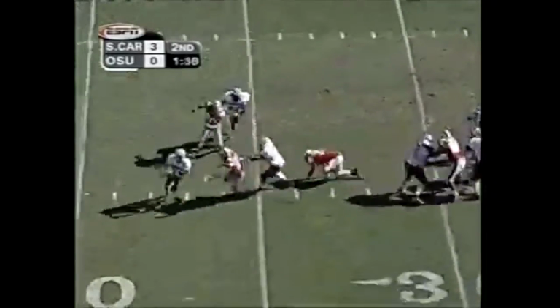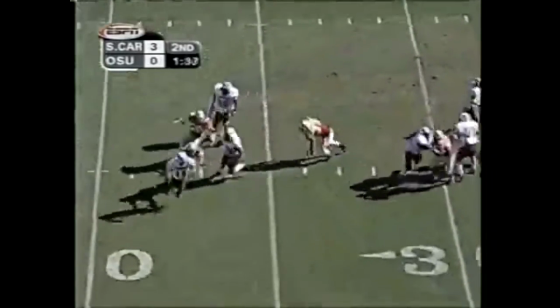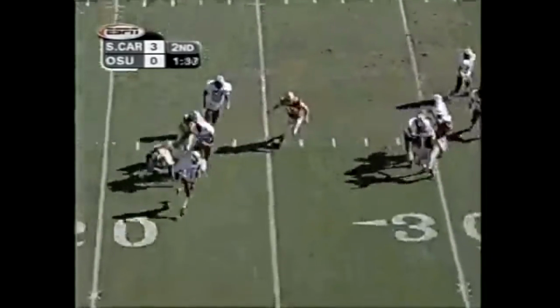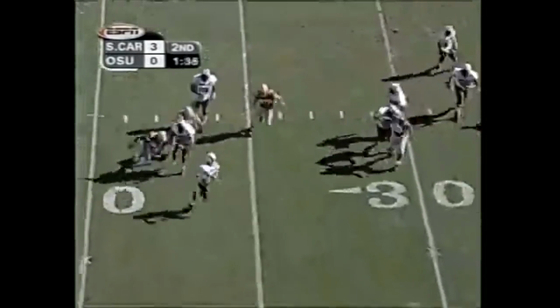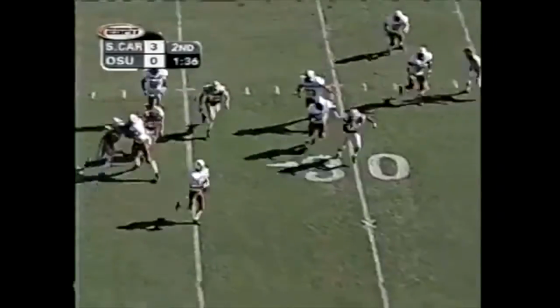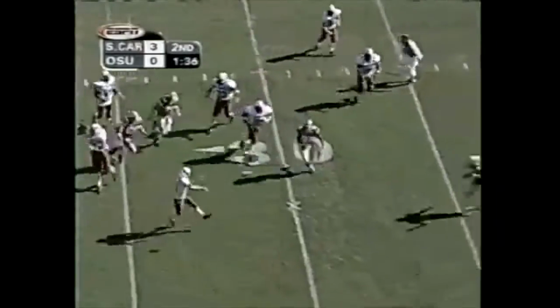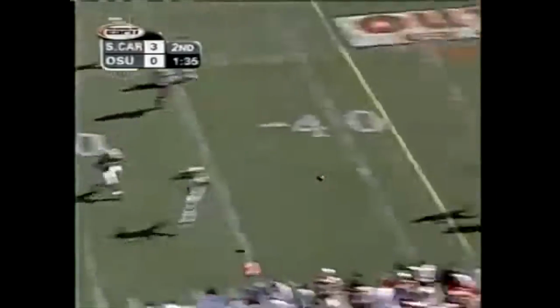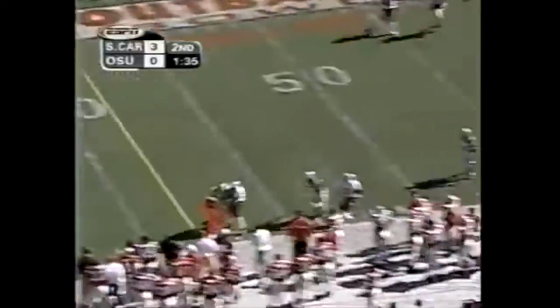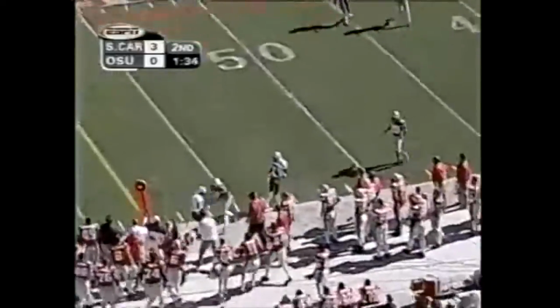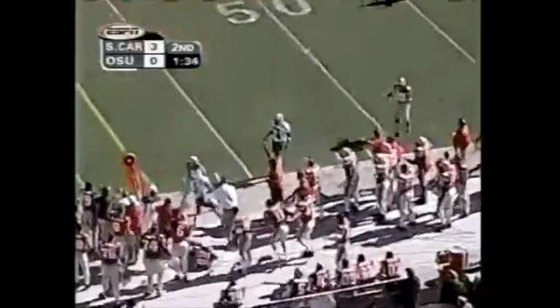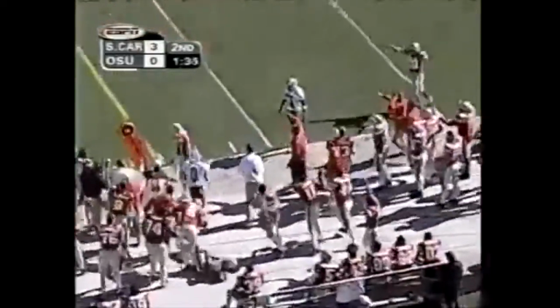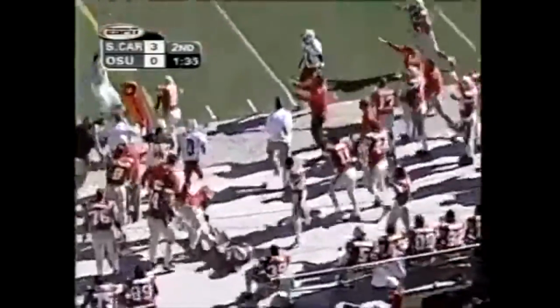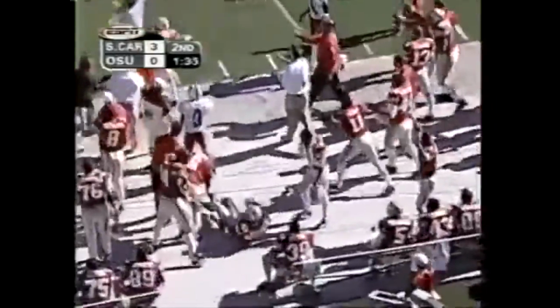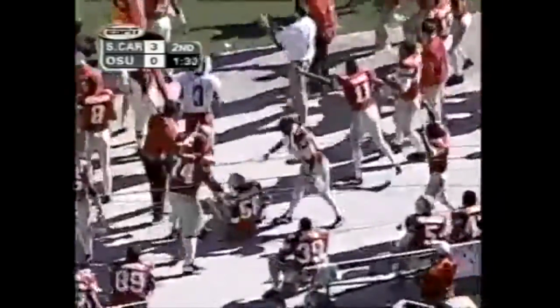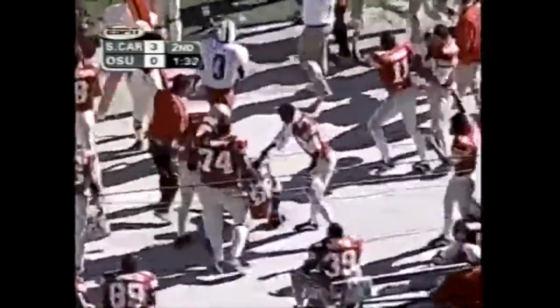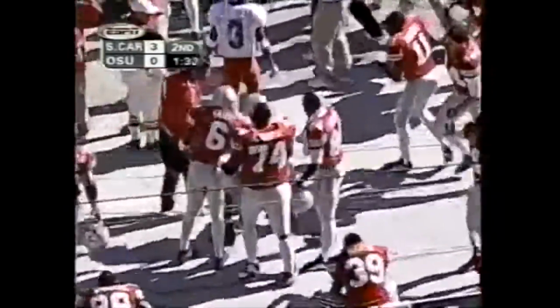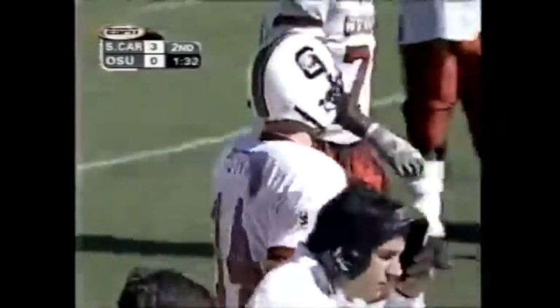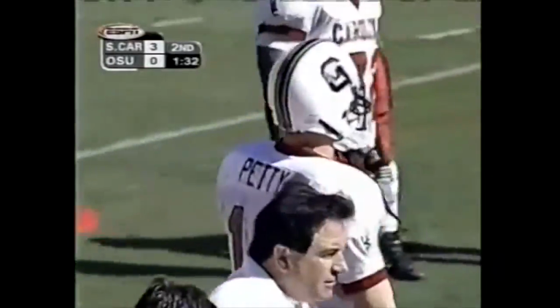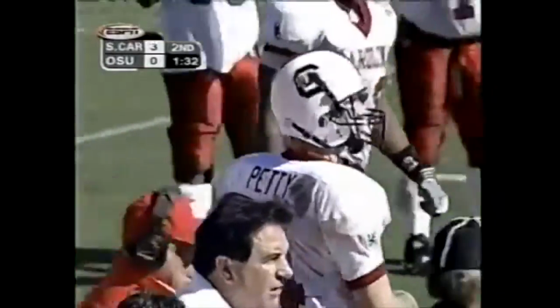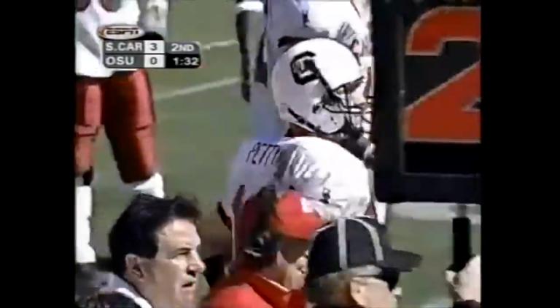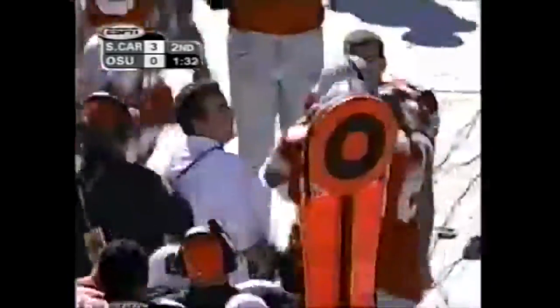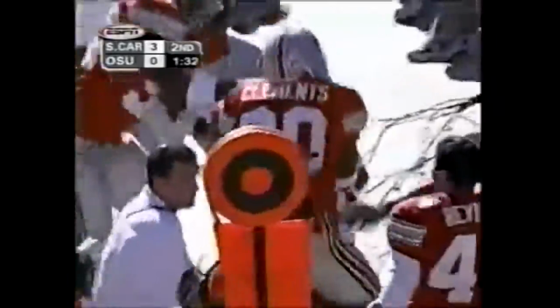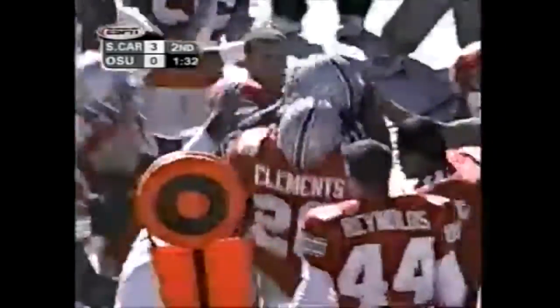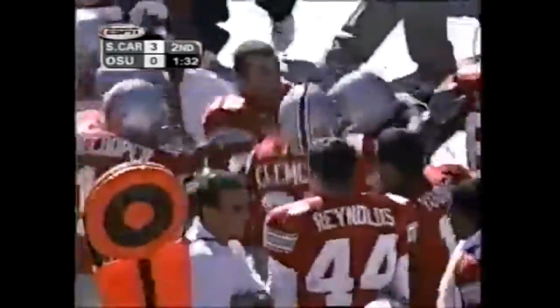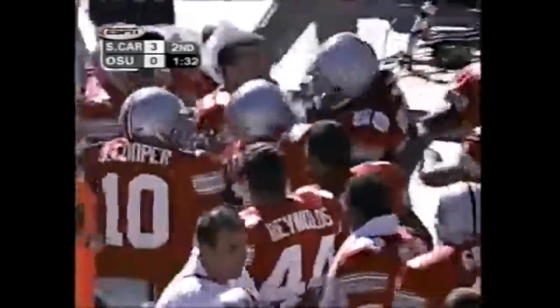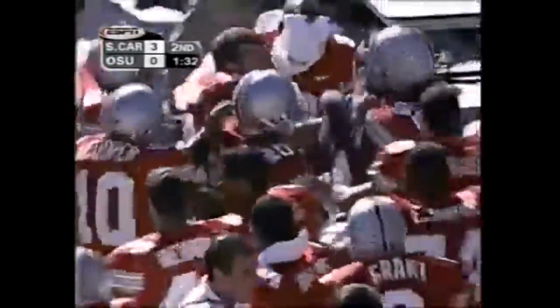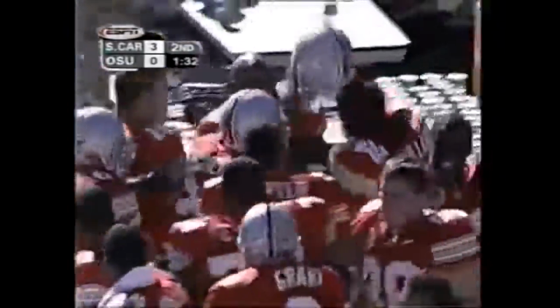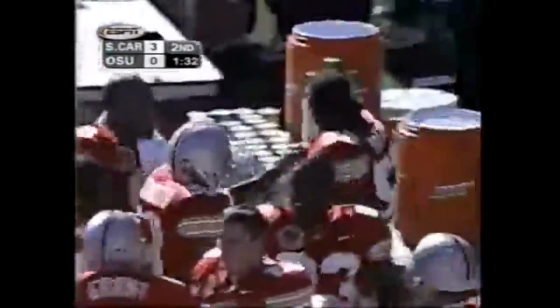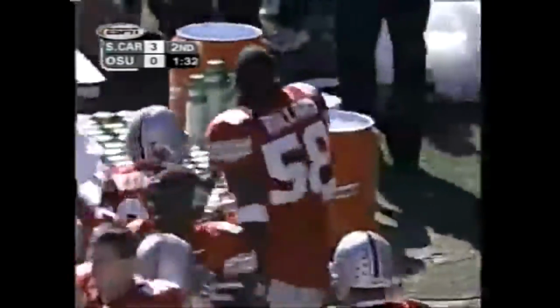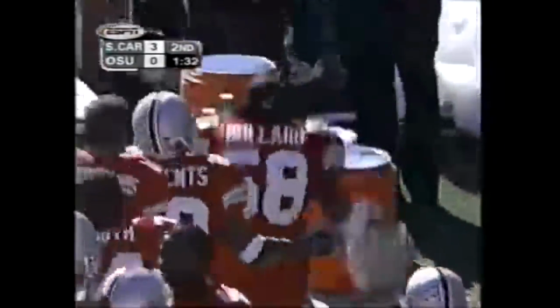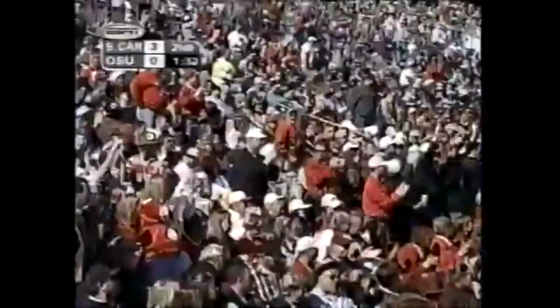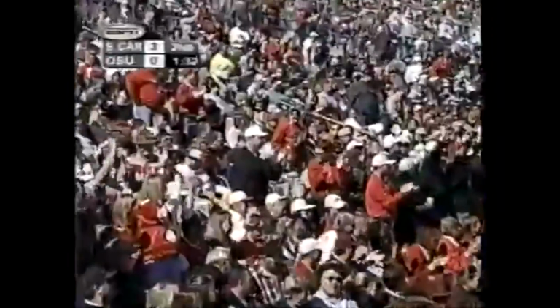Petty under heavy pressure by Bailey. Got his pass away — and that was intercepted by Ohio State. Corbin Bullard with the interception.